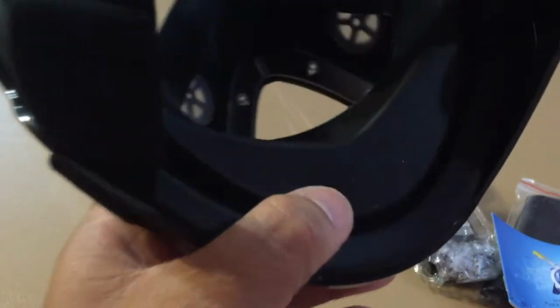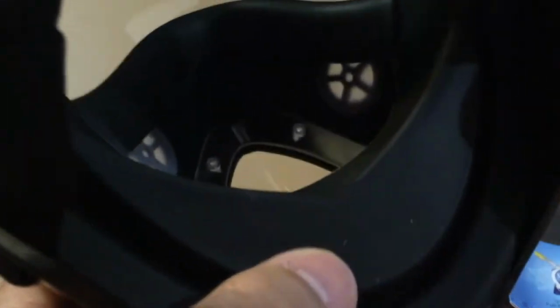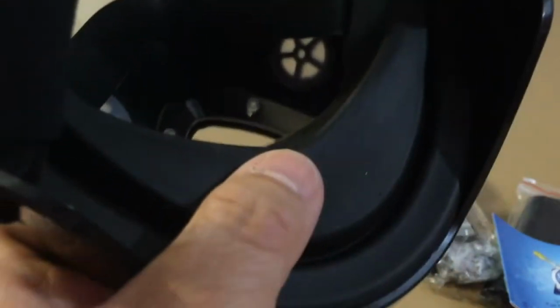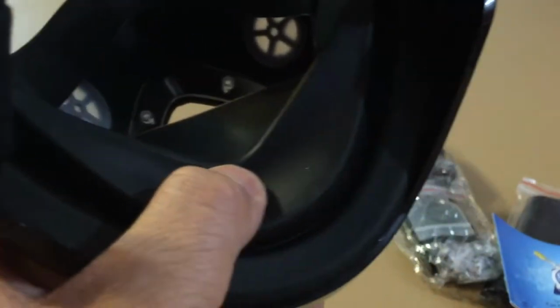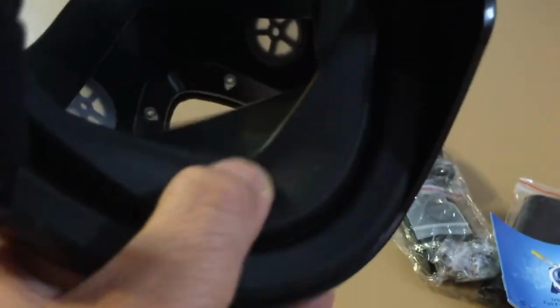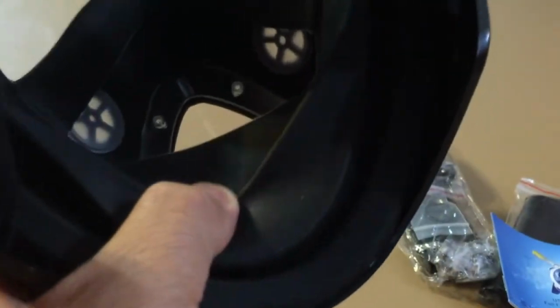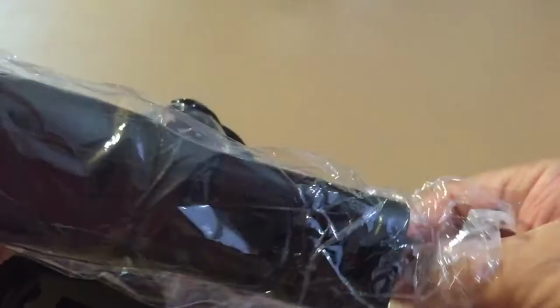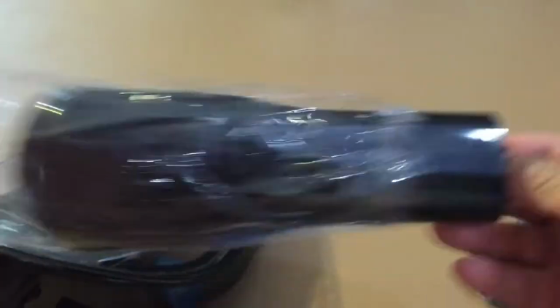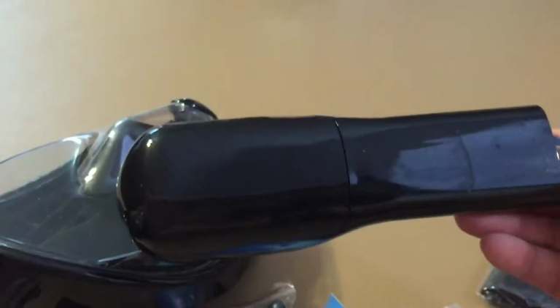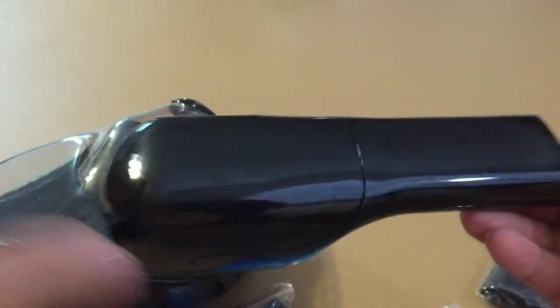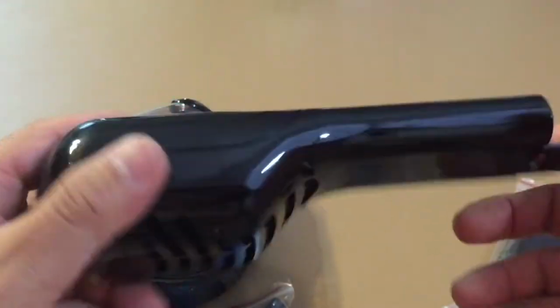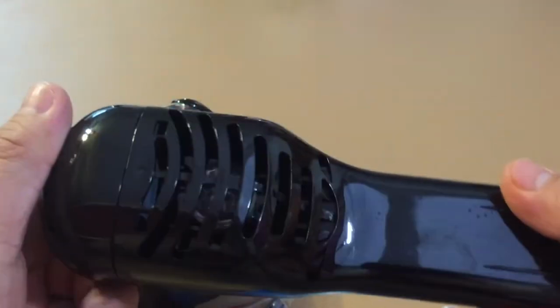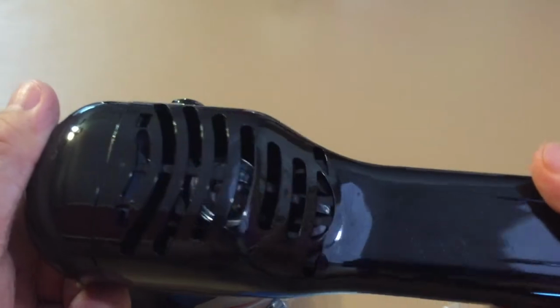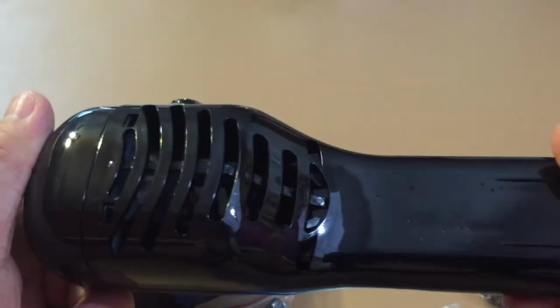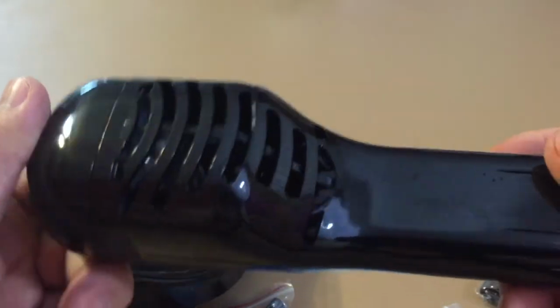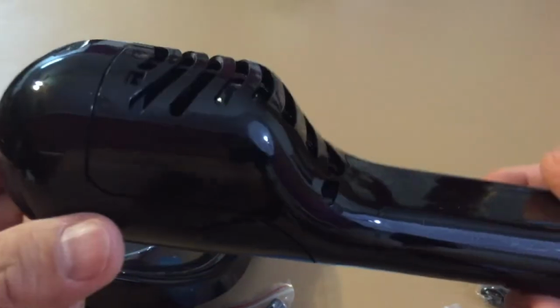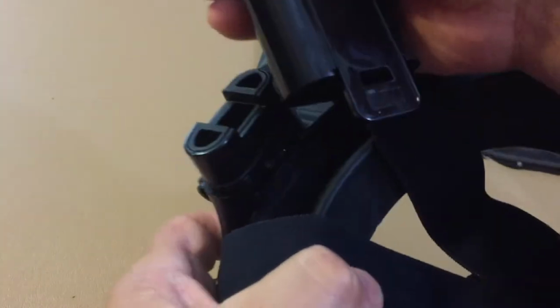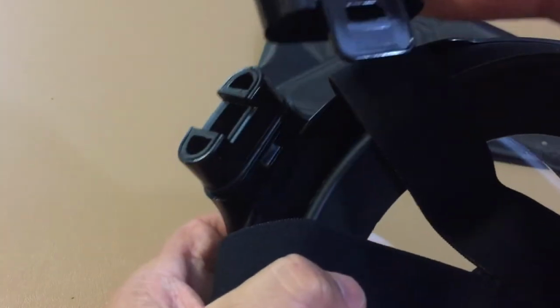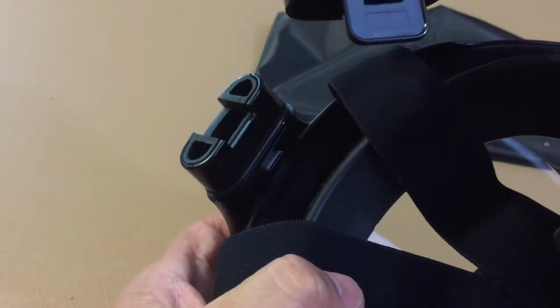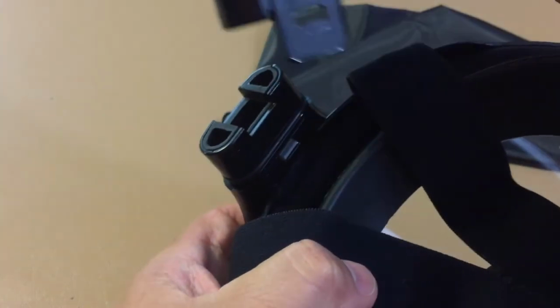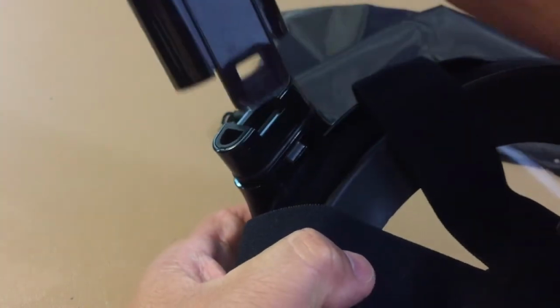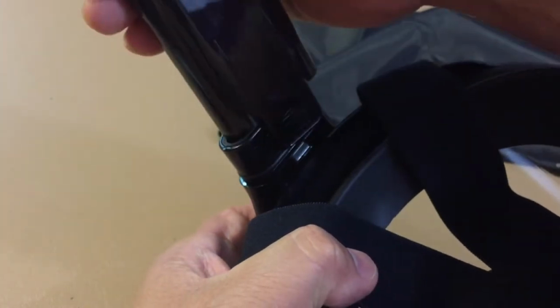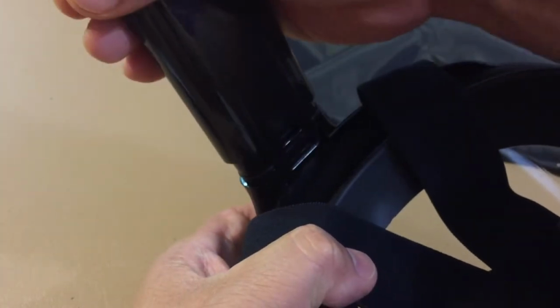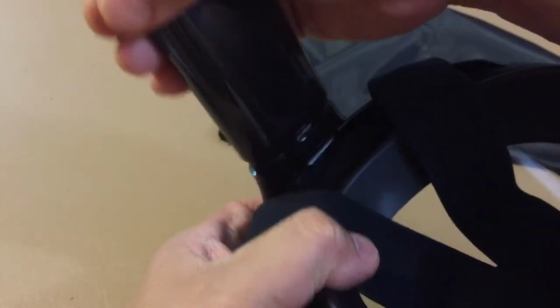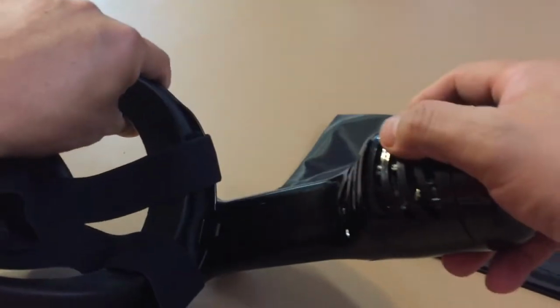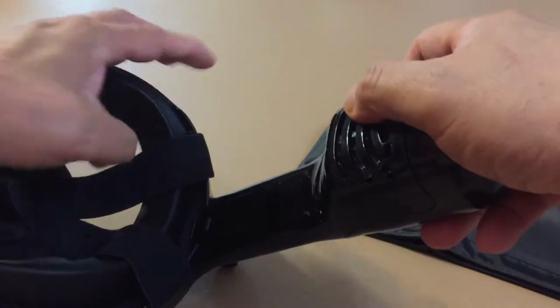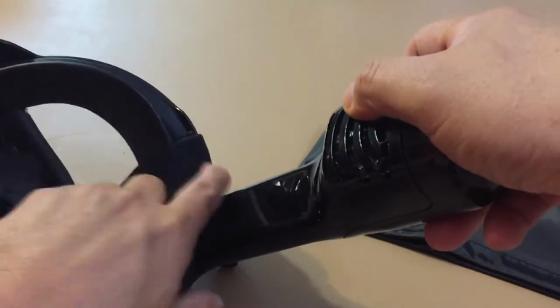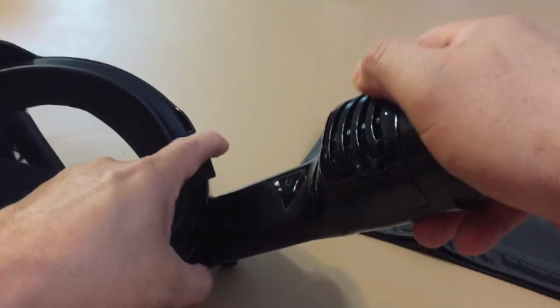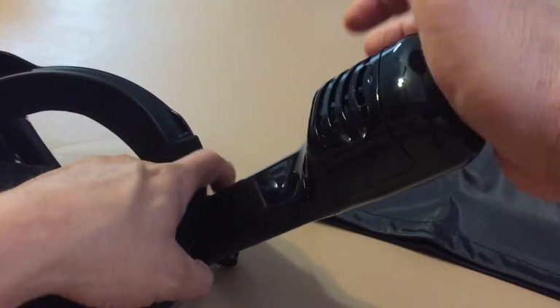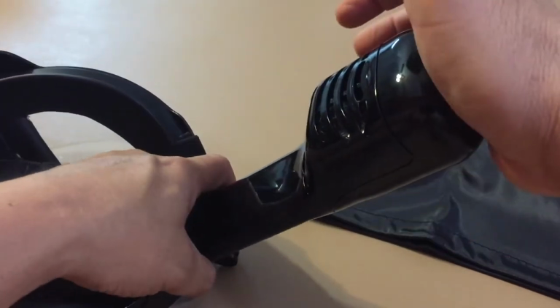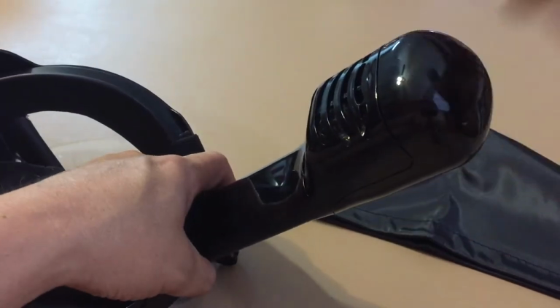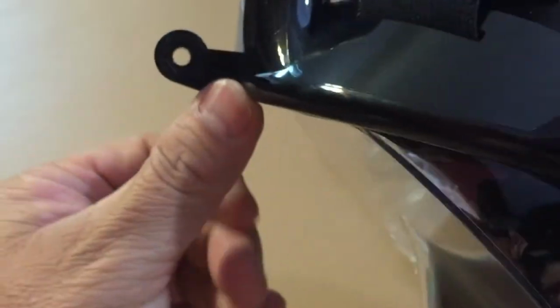Now for the pluses and minuses, I will mention the pluses first. You can use your nose and mouth to breathe — no need to bite on the tube all the time. It is very minimalistic; you just wear the mask and you're ready to go.